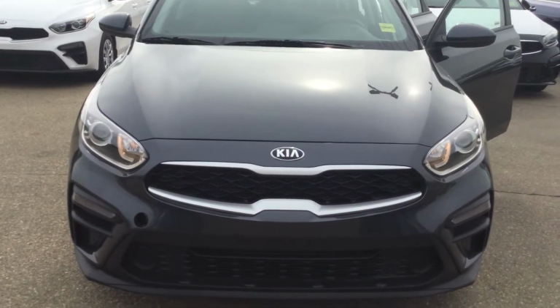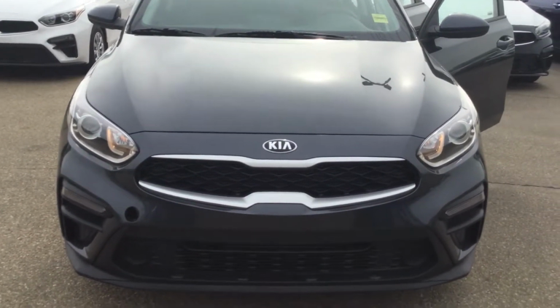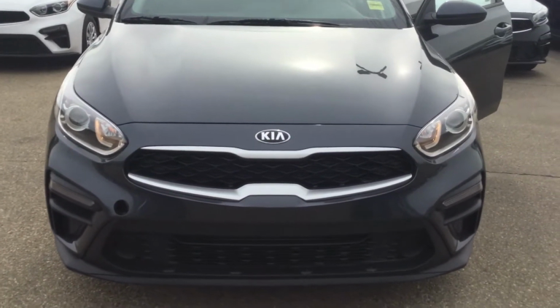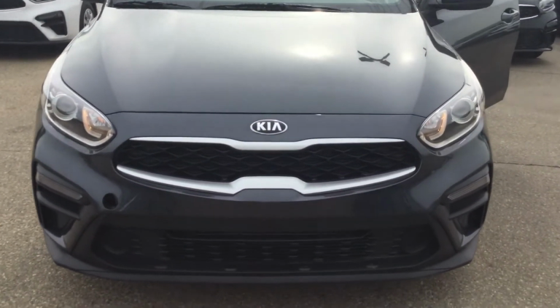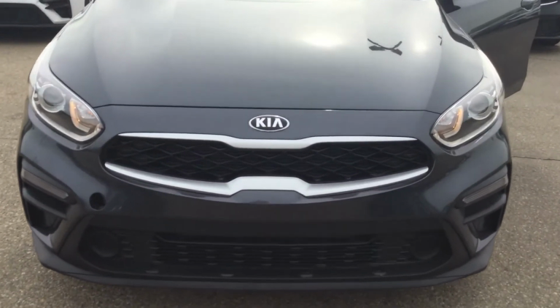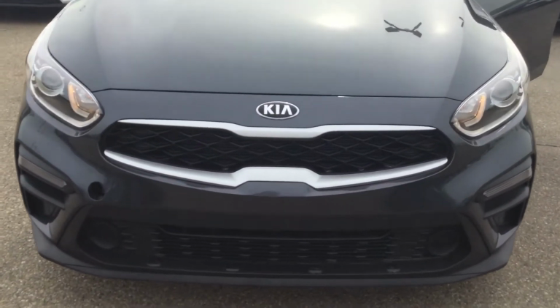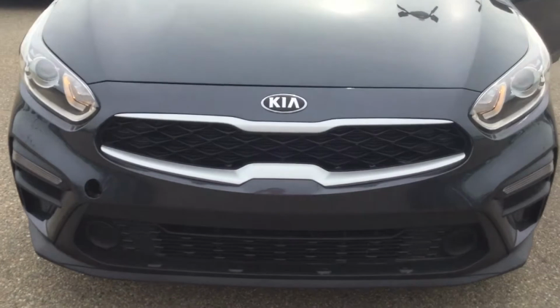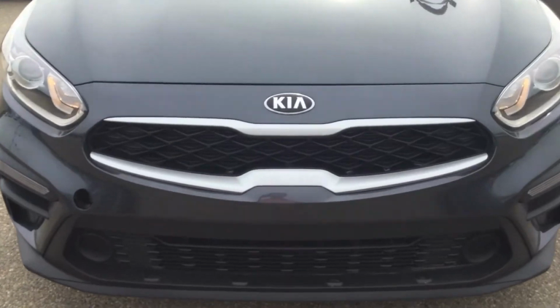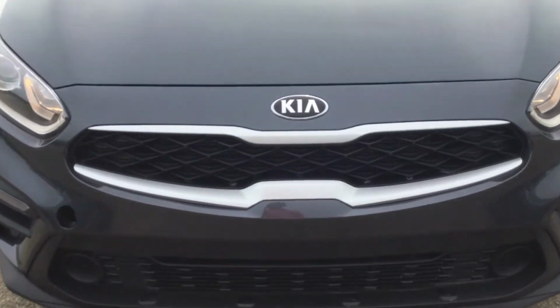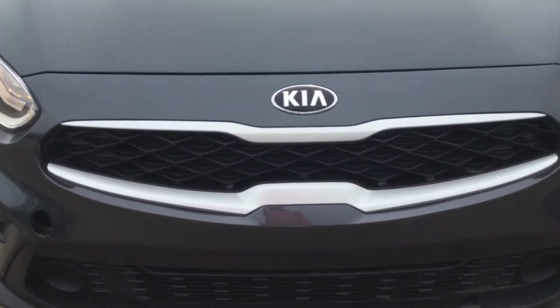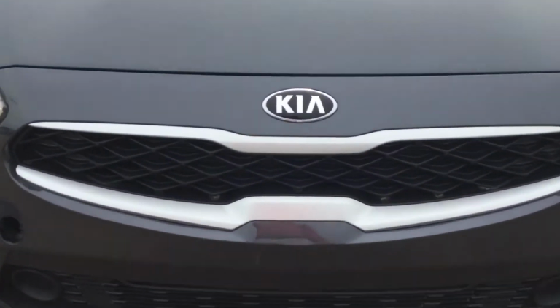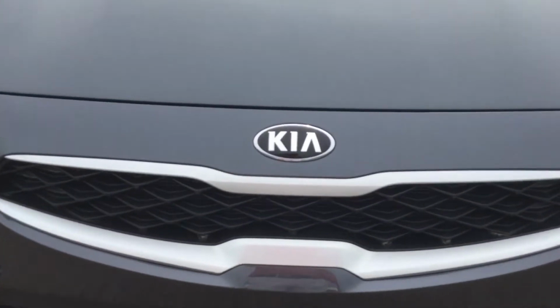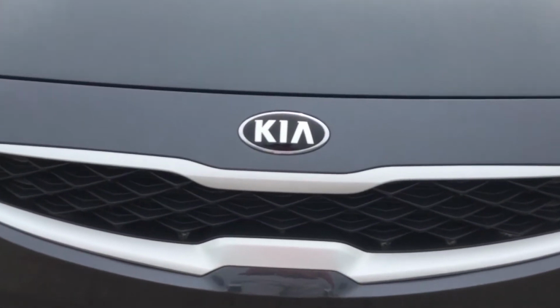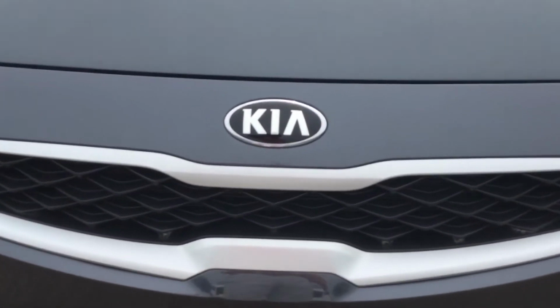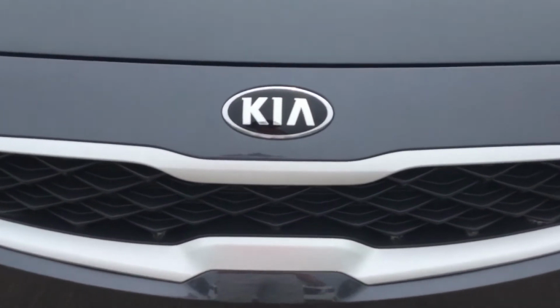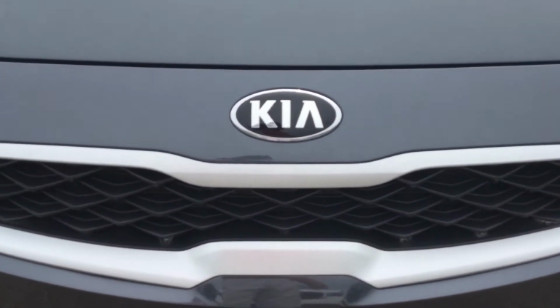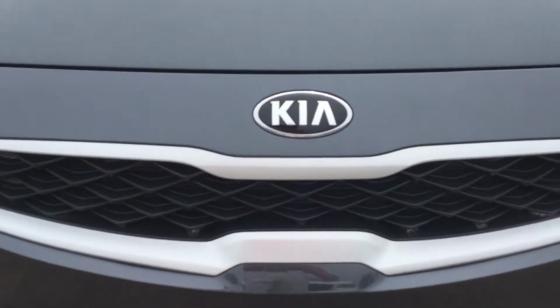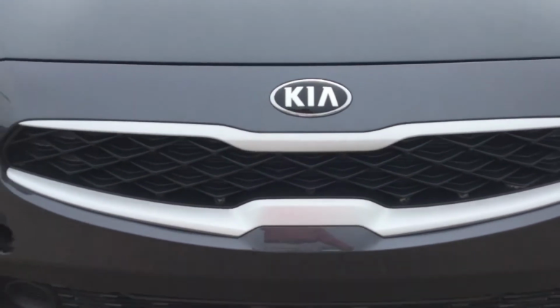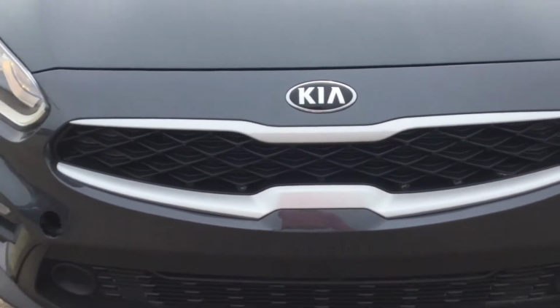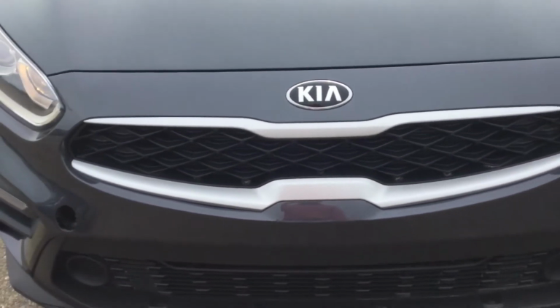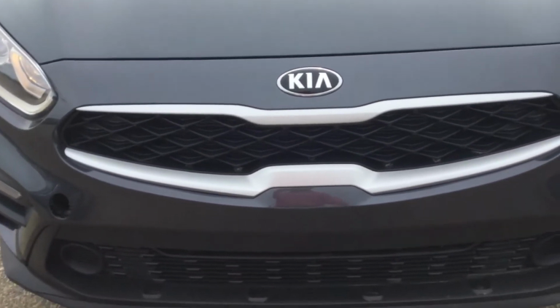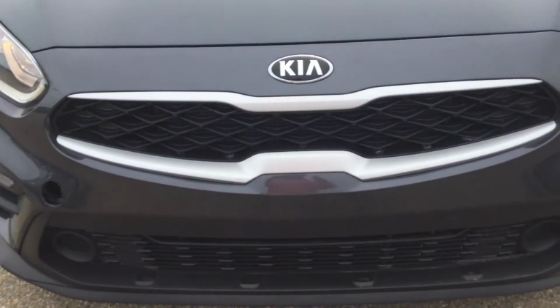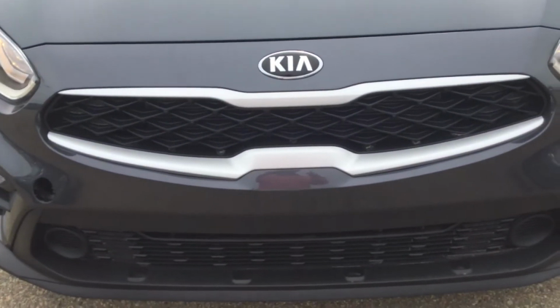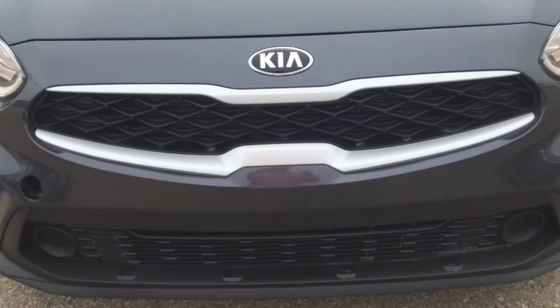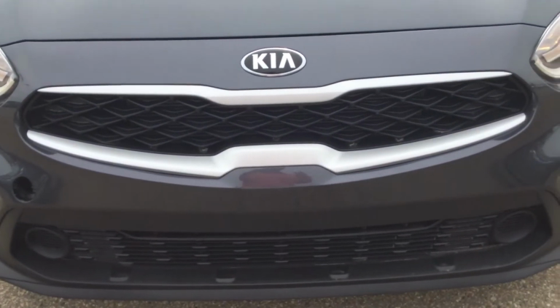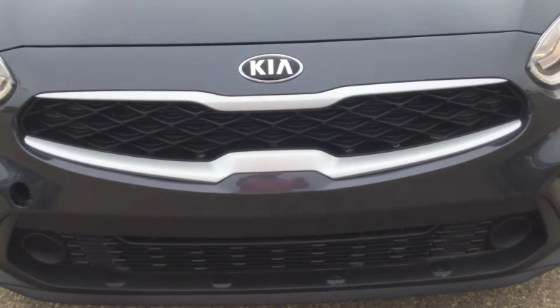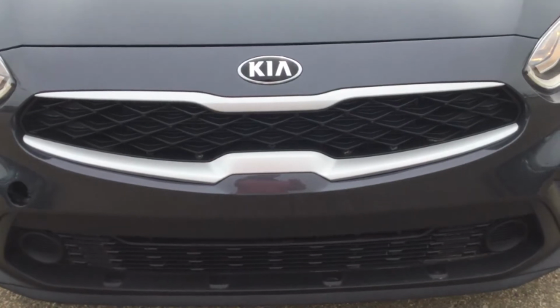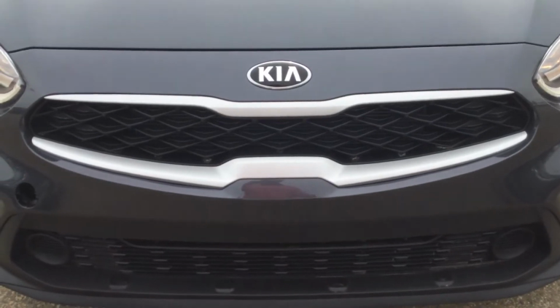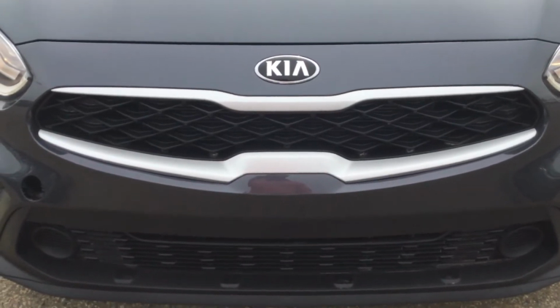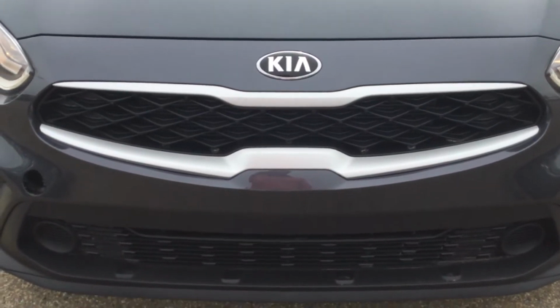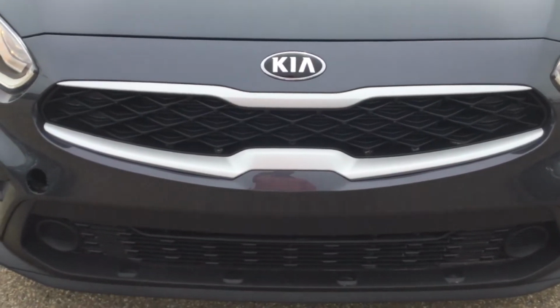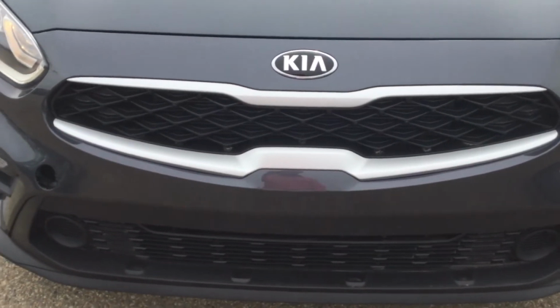Let's come have a closer look with me, Tyler. This is the Kia badge right there, and as you can see on the side, the beautiful contour wraps around on the tiger grille.